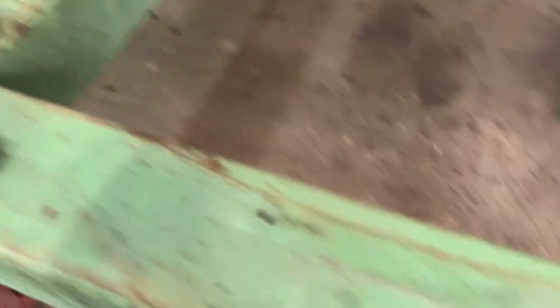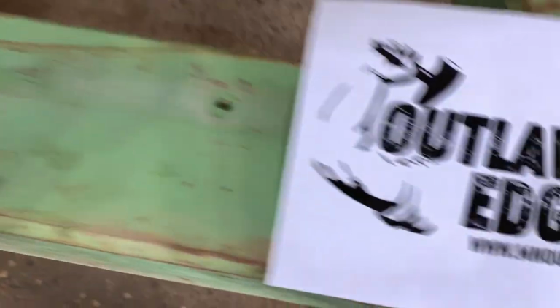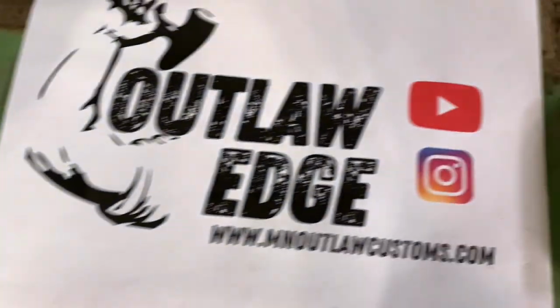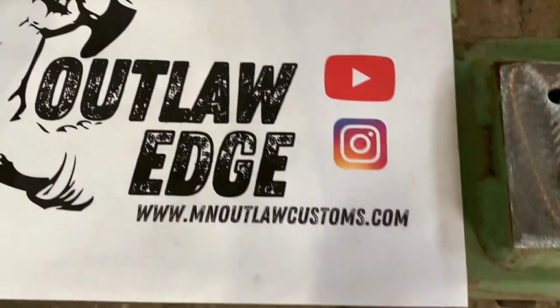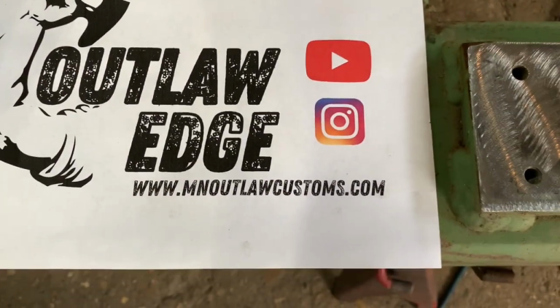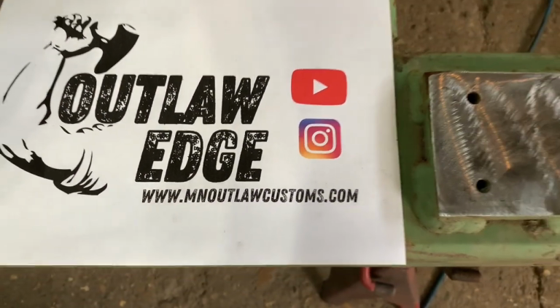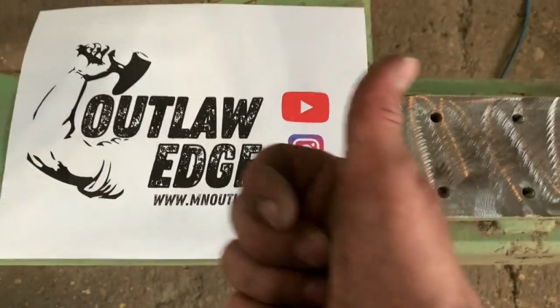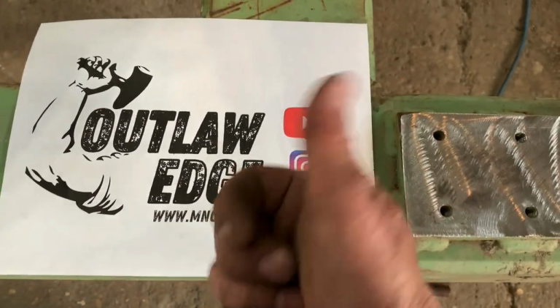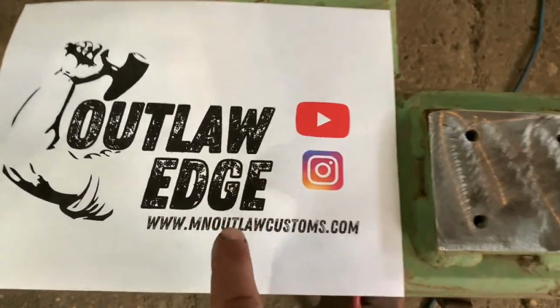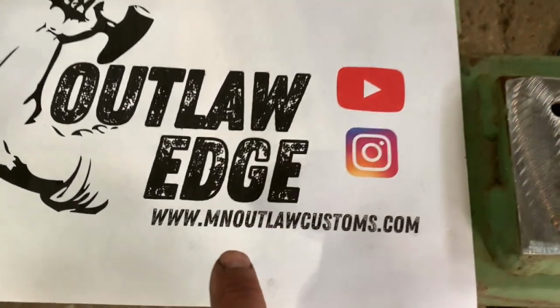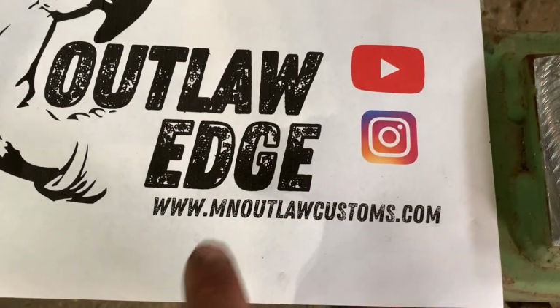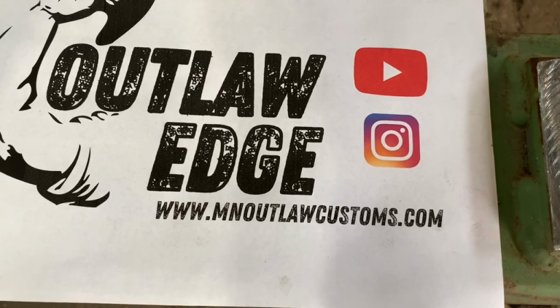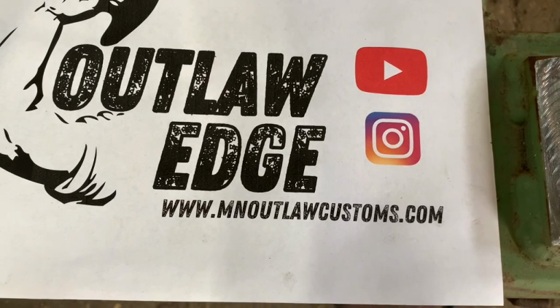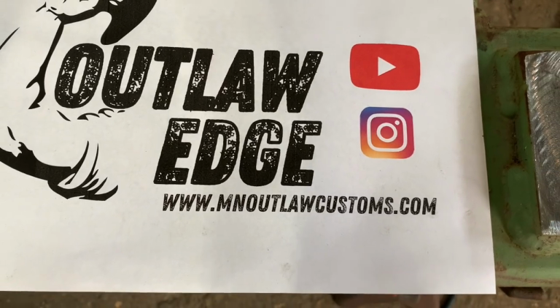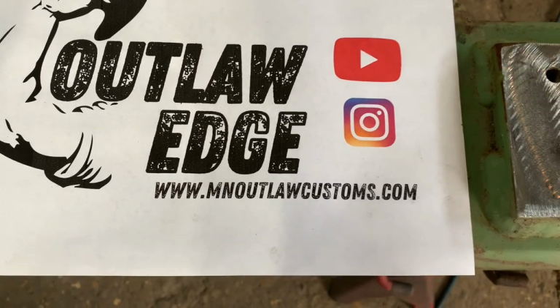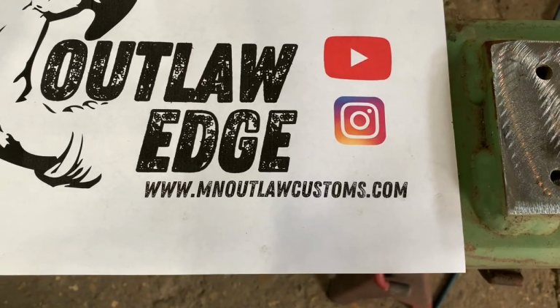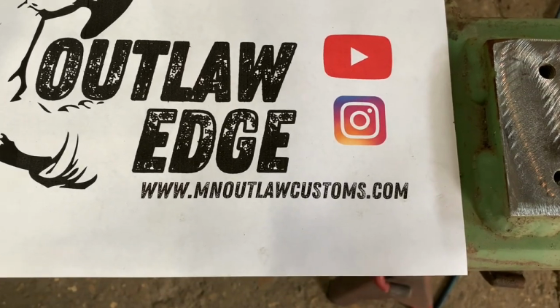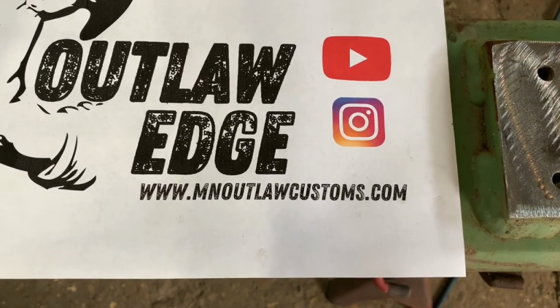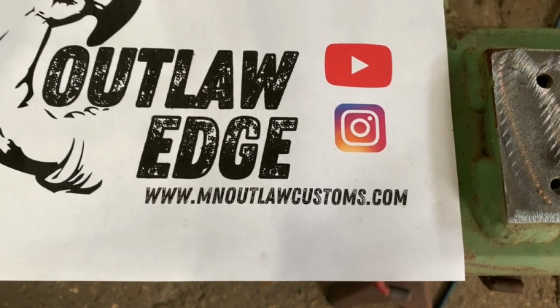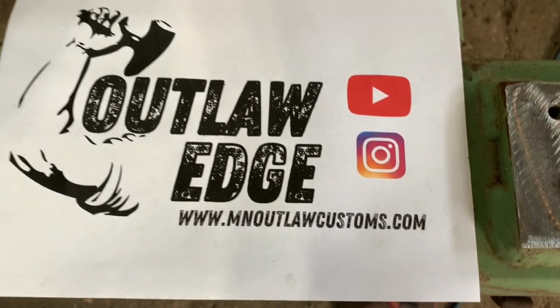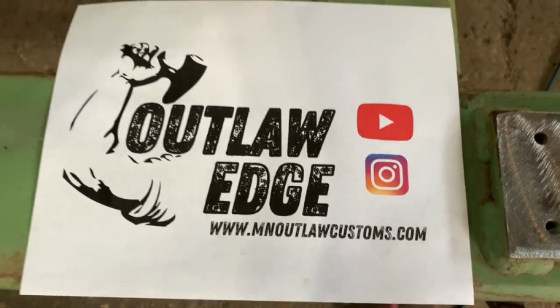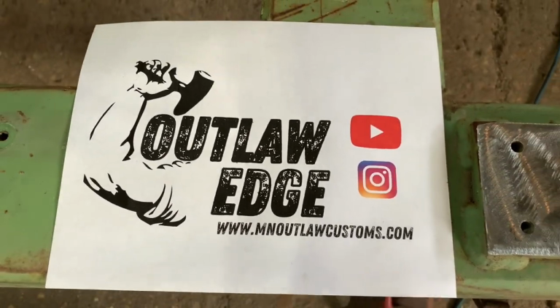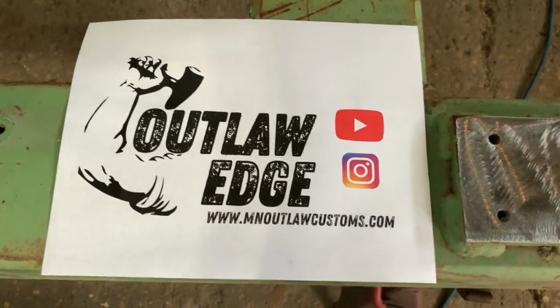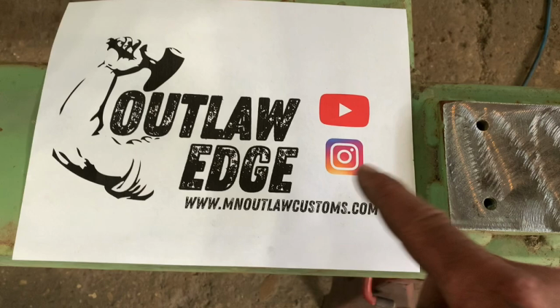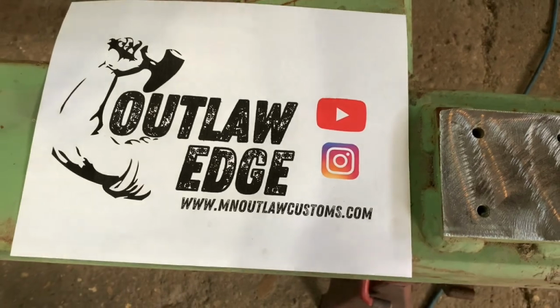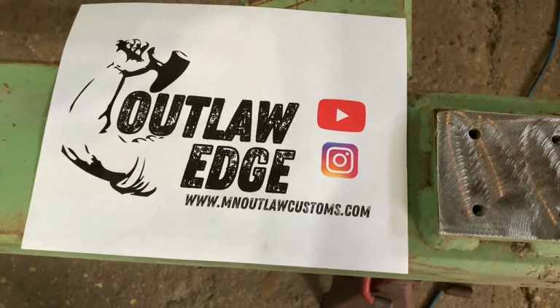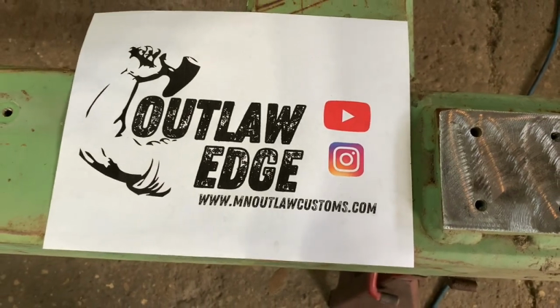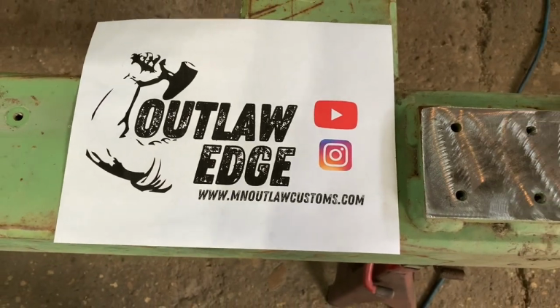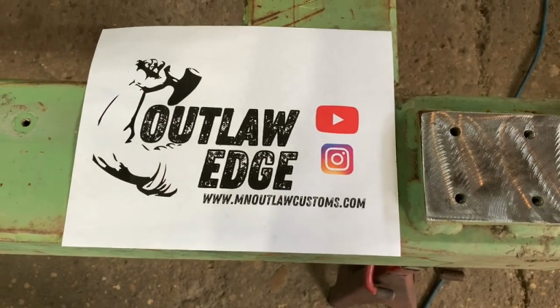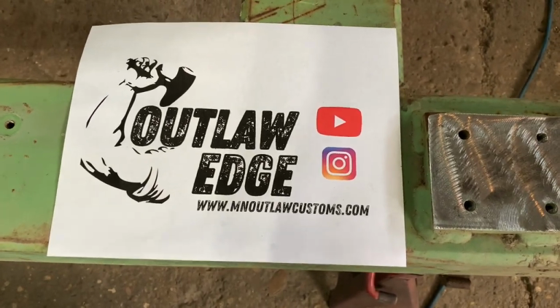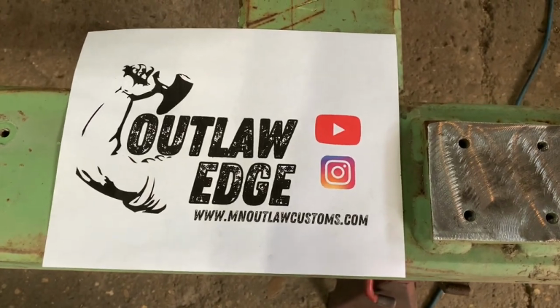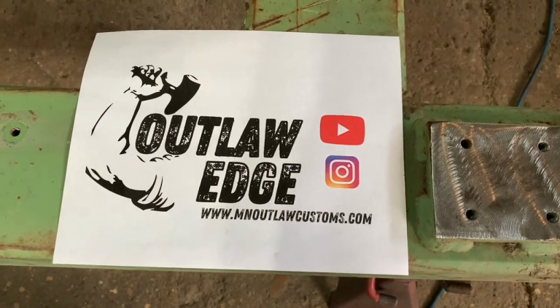If you guys can subscribe to my channel, I'd really appreciate it. Go check out our website at www.mnoutlawcustoms.com. We also have a Twitter and Instagram and all that good stuff. Appreciate it.